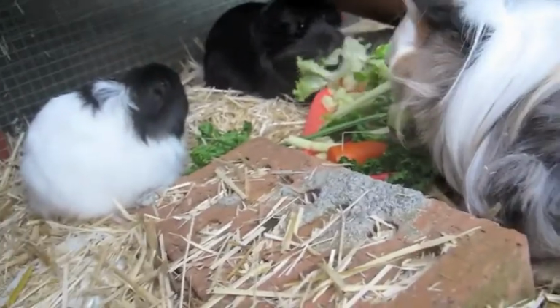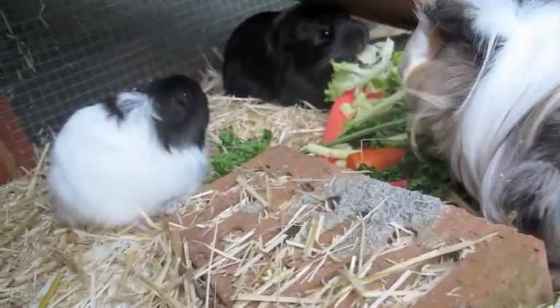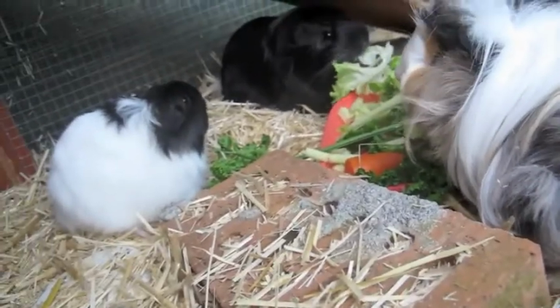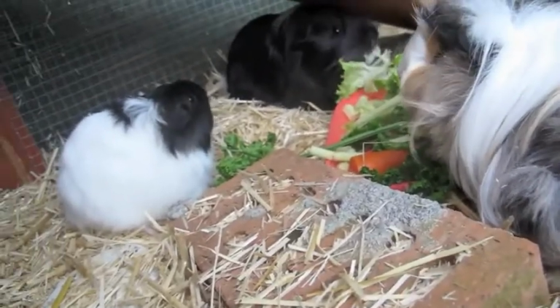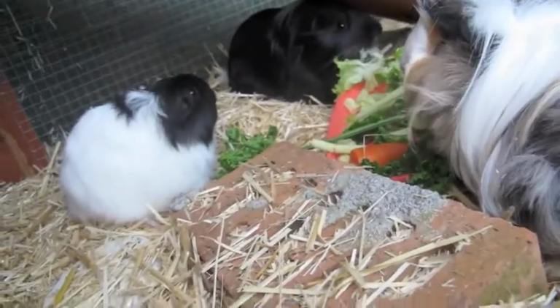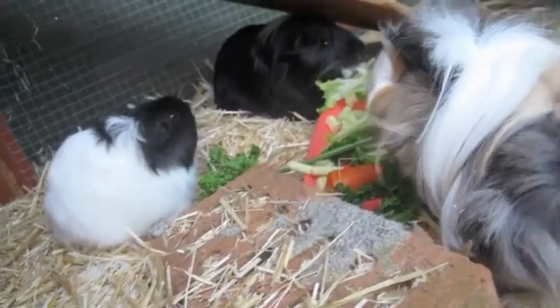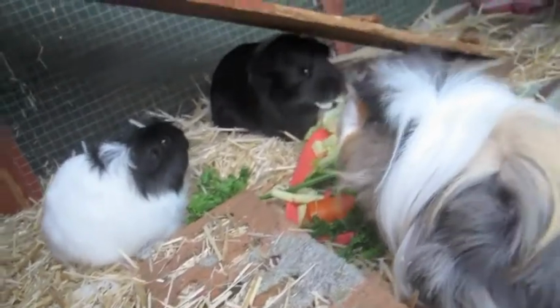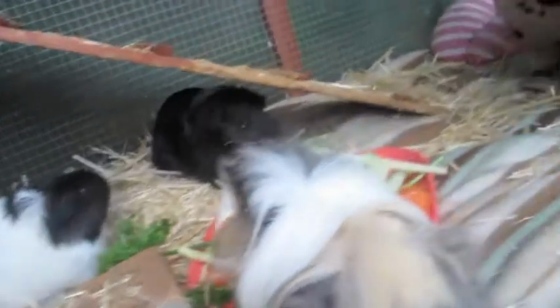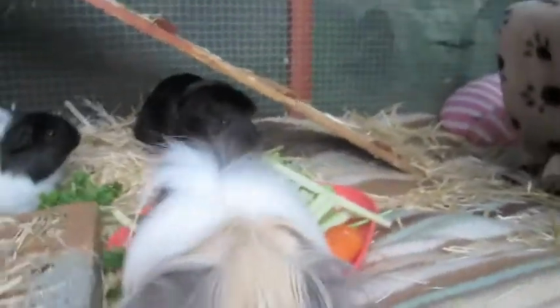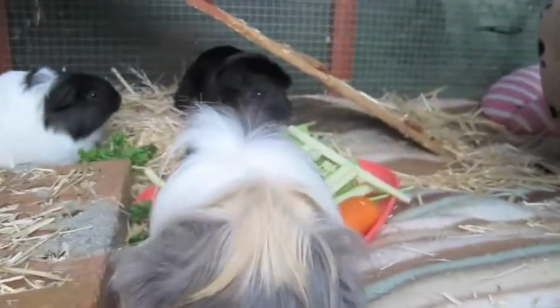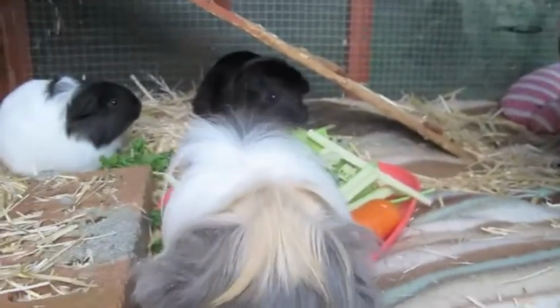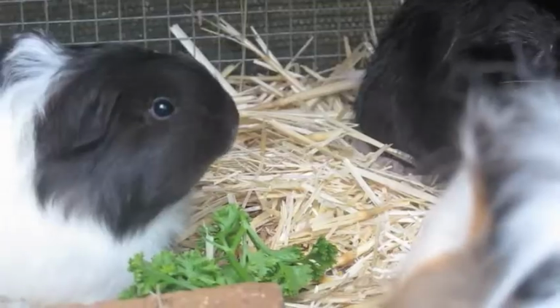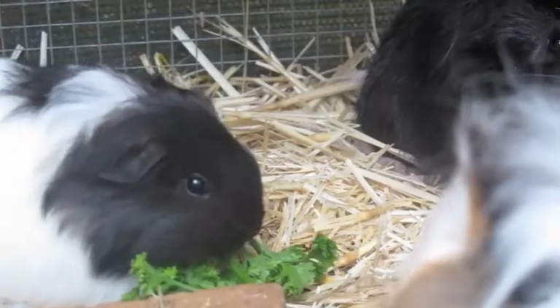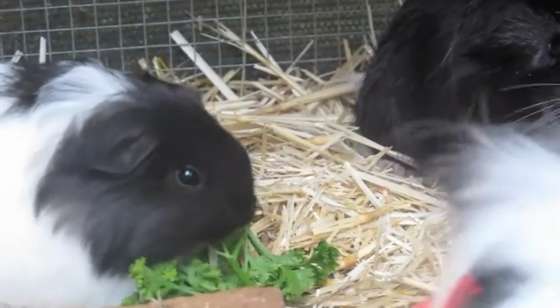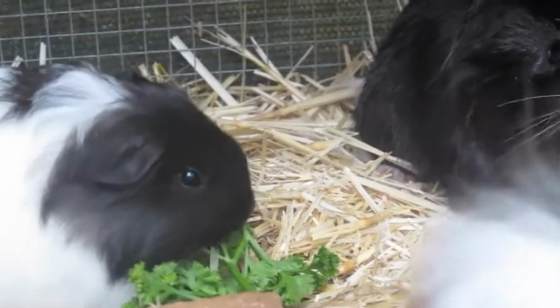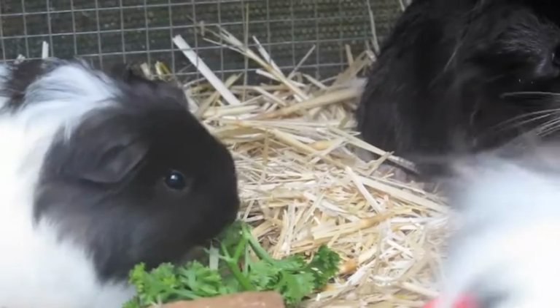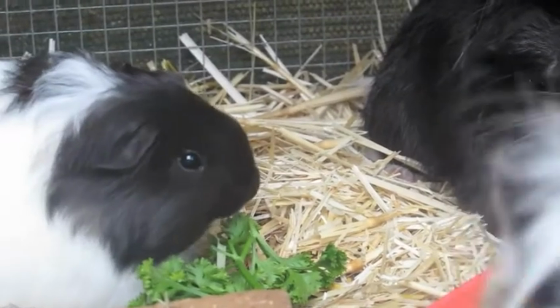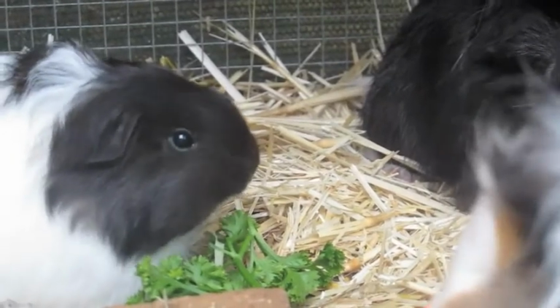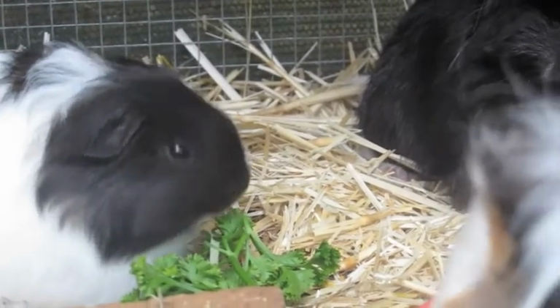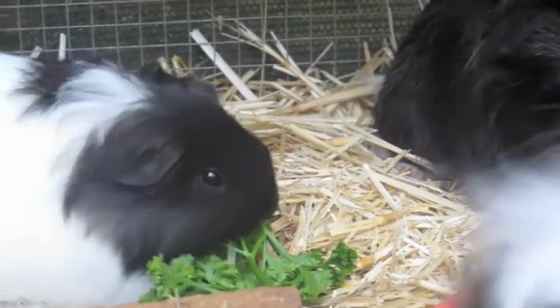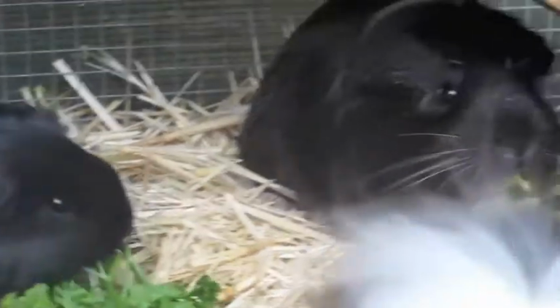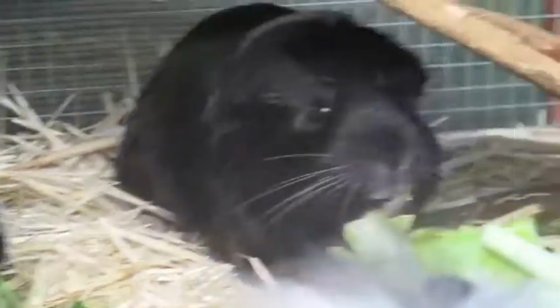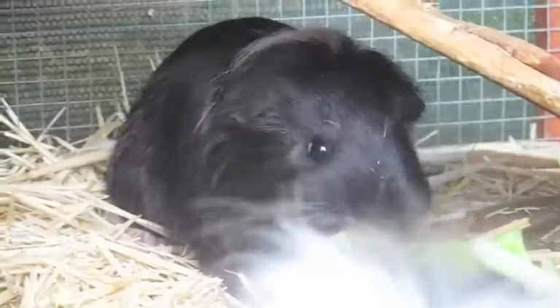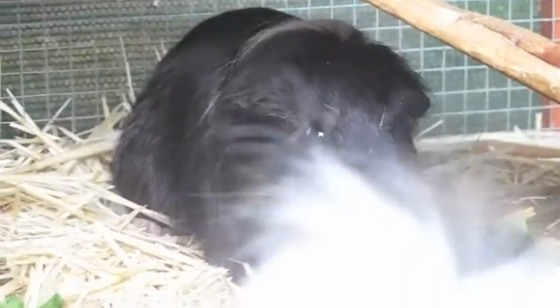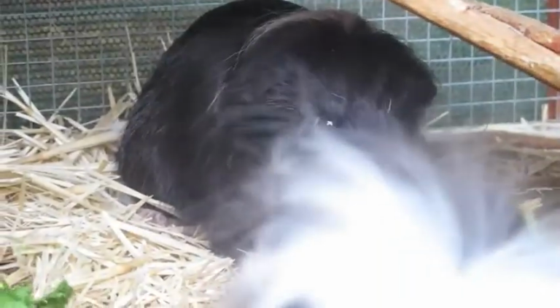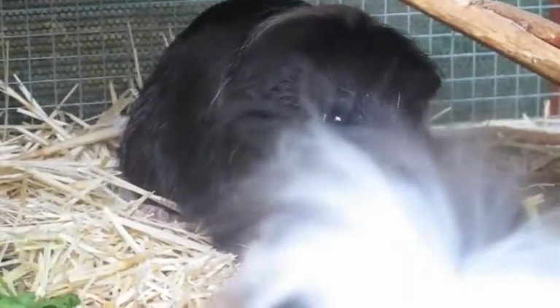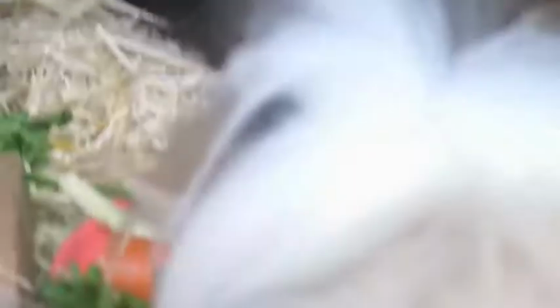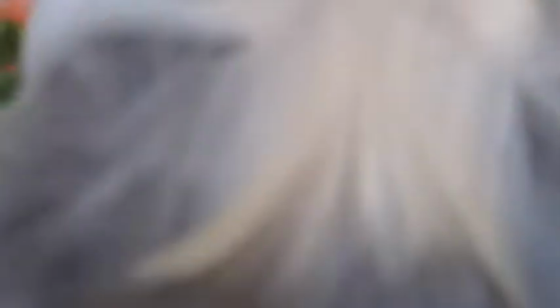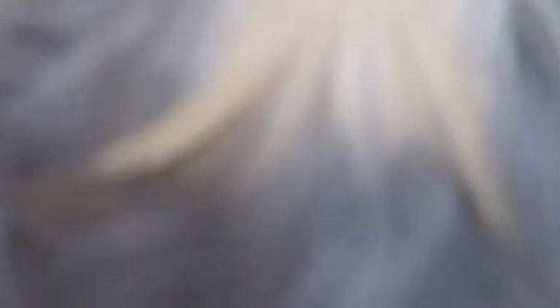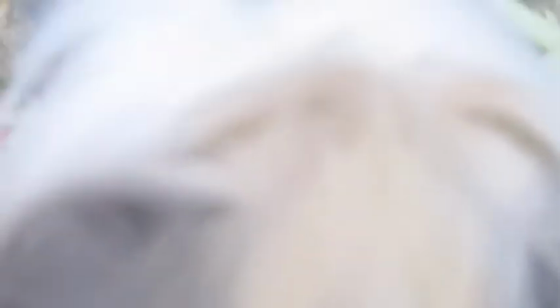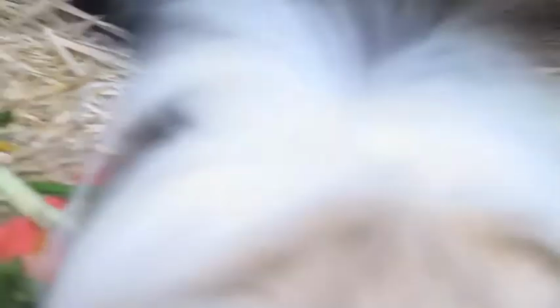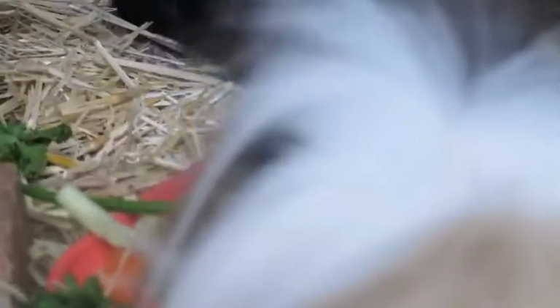I hope you guys enjoyed this video and I'll show you more of the guinea pigs. Bye!